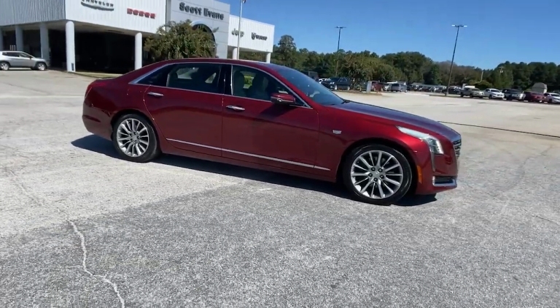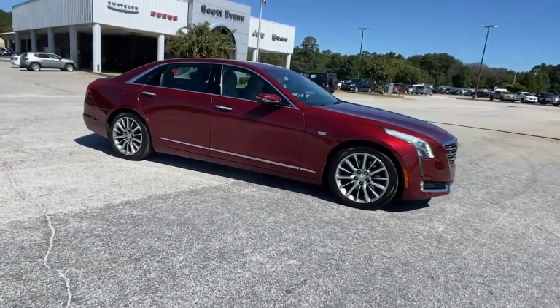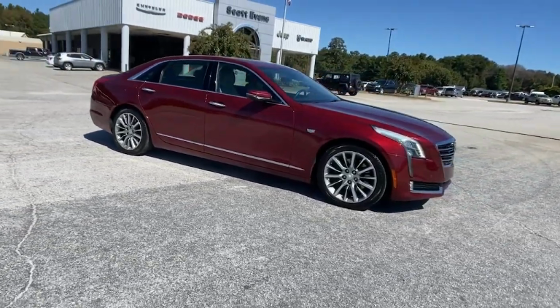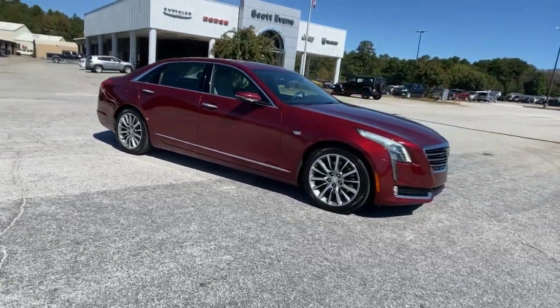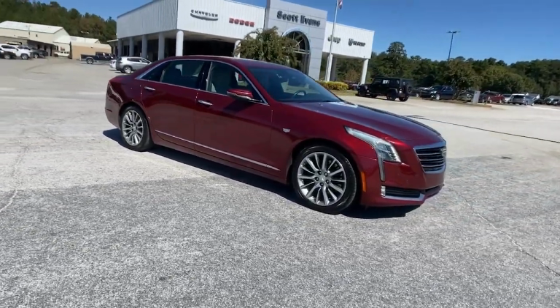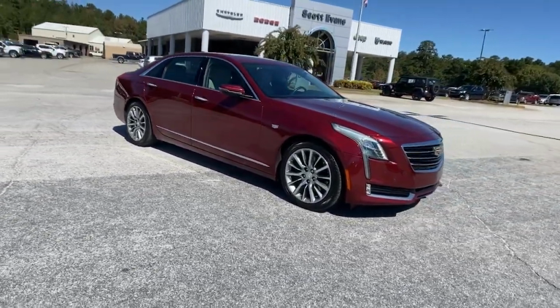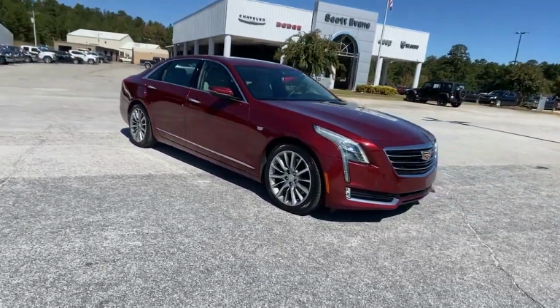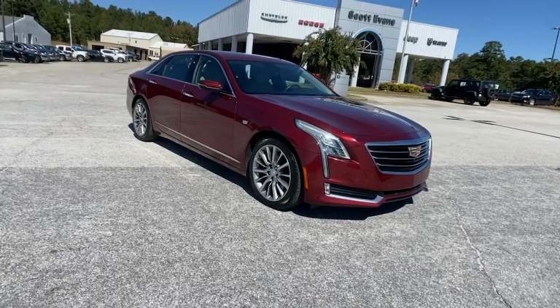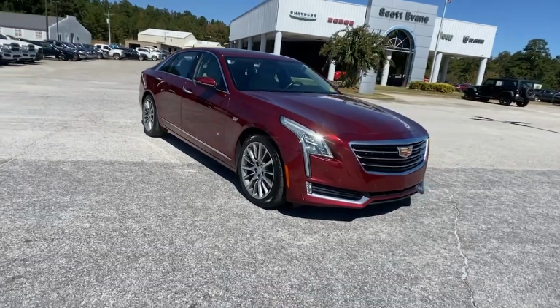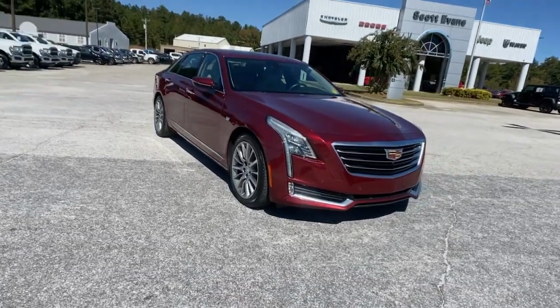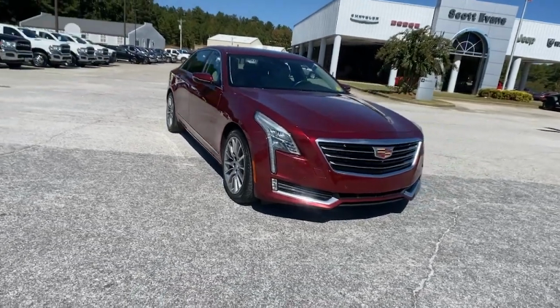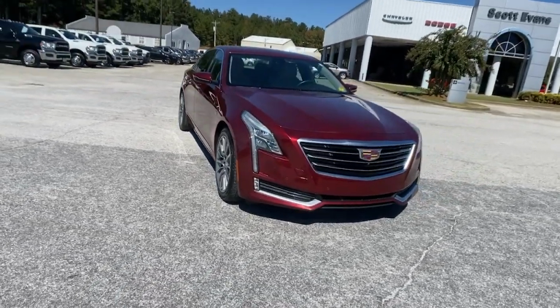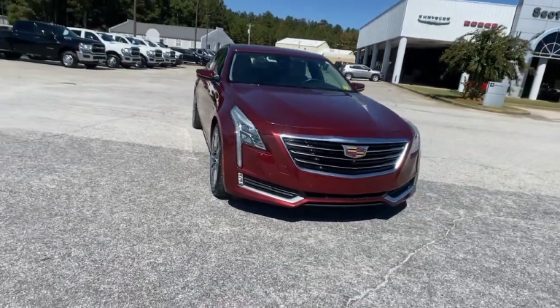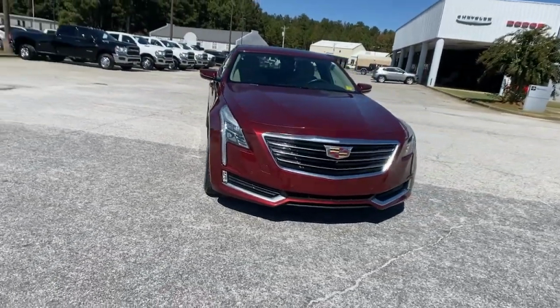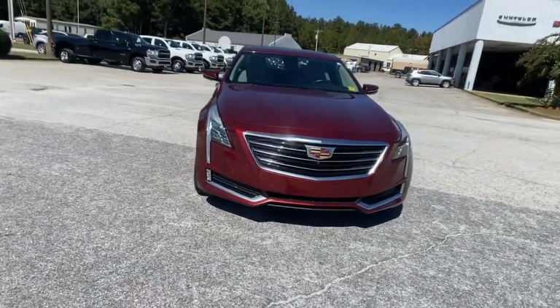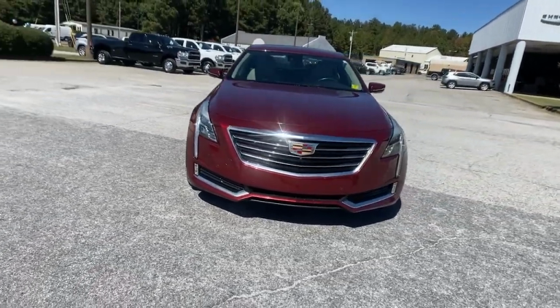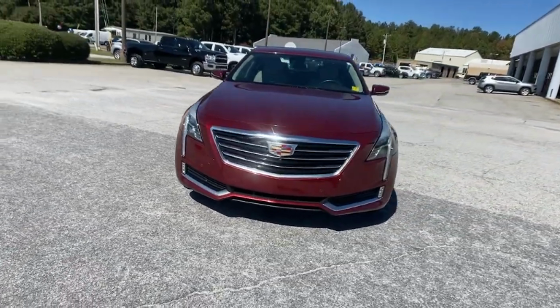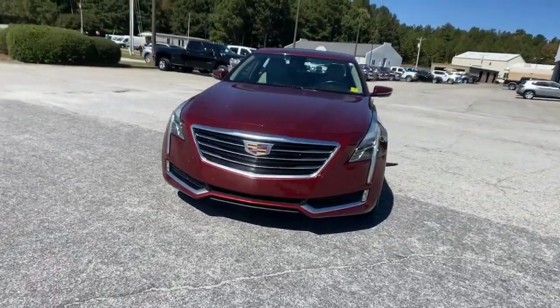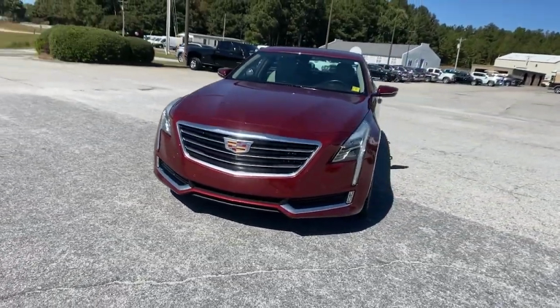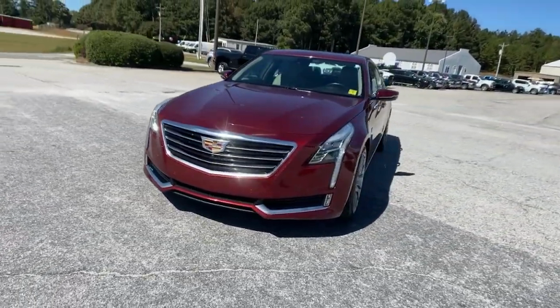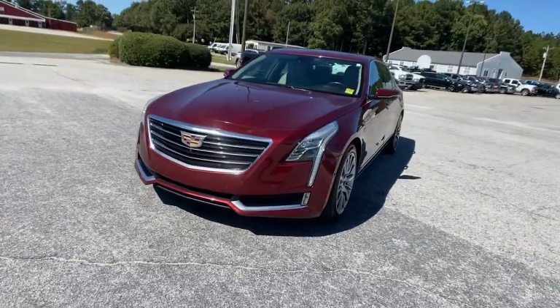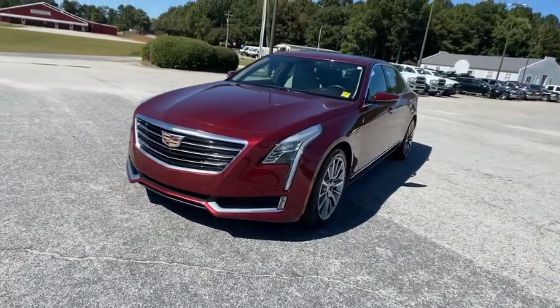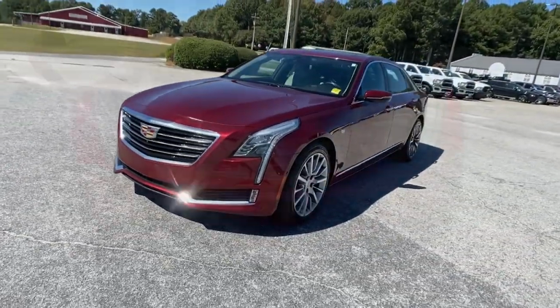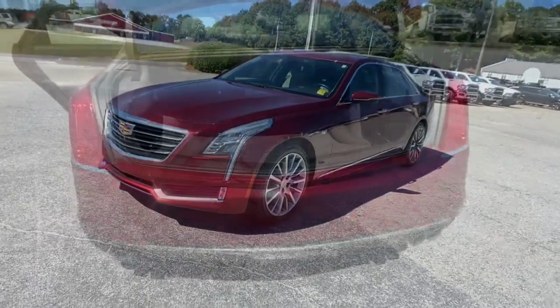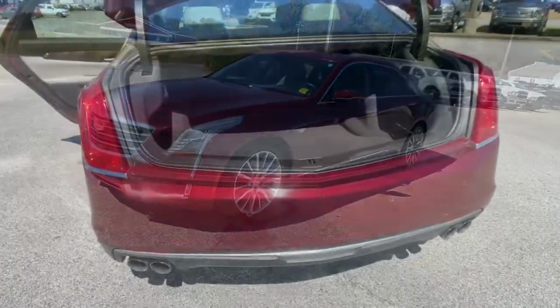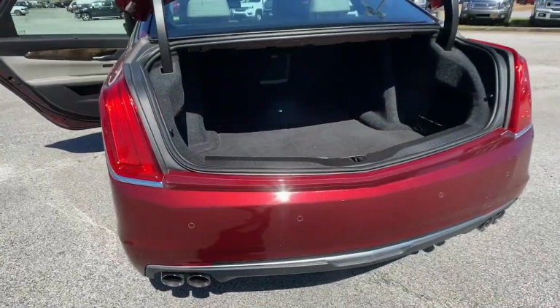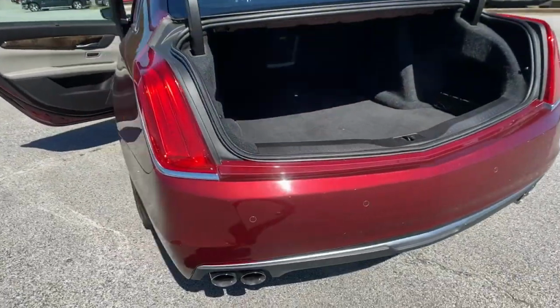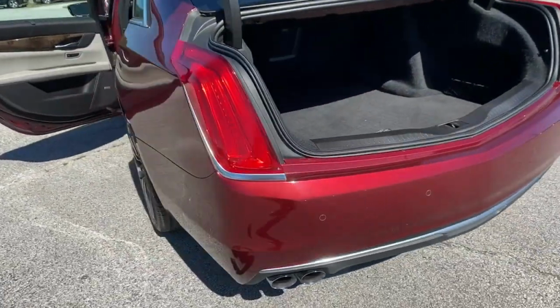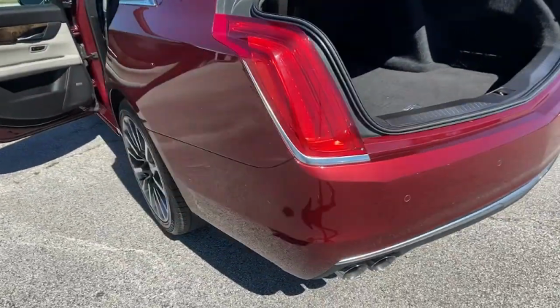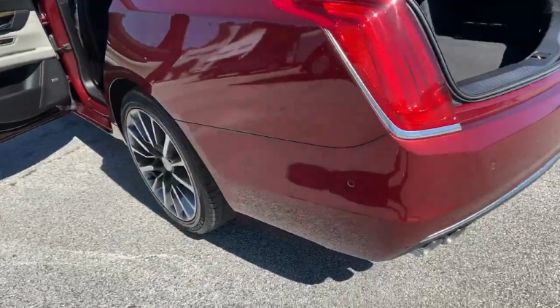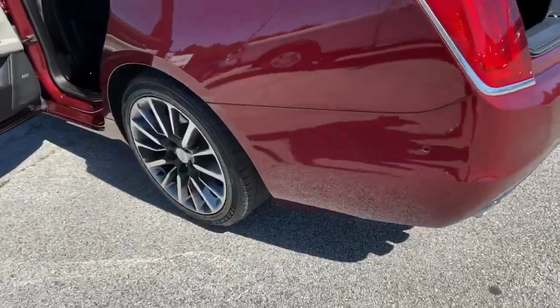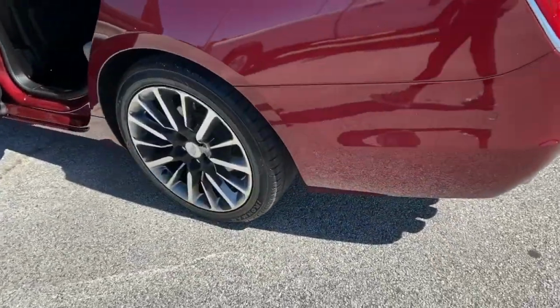The following are some of this vehicle's highlighted options: navigation system, sun/moonroof, all-wheel drive, backup camera, power passenger seat.